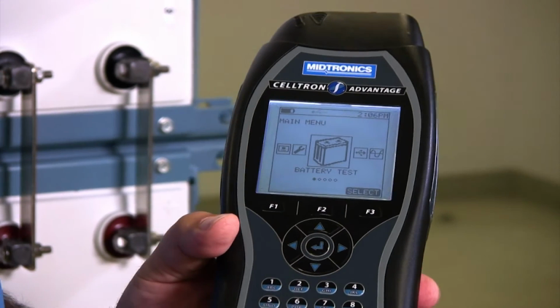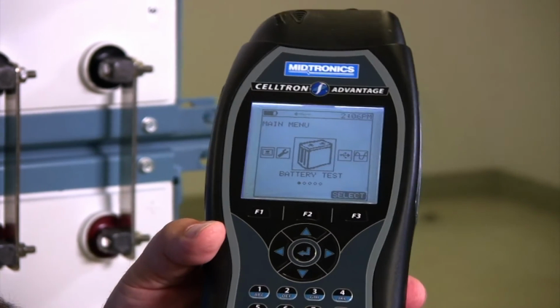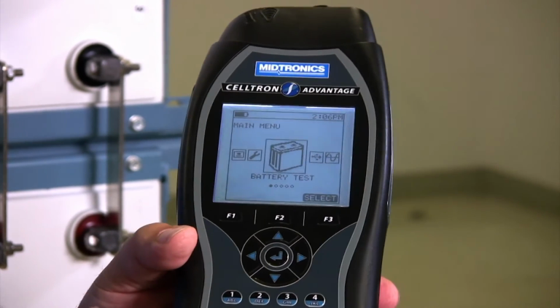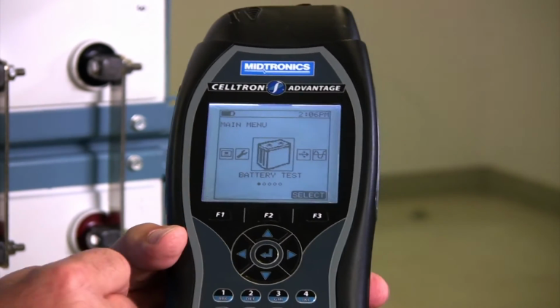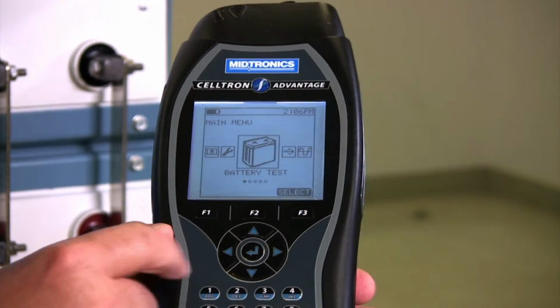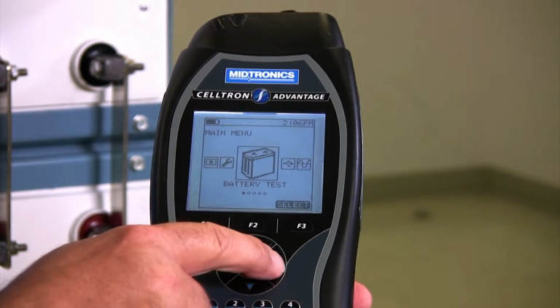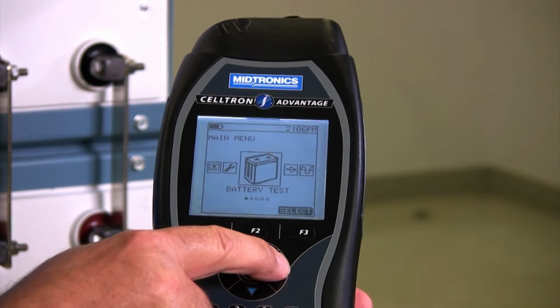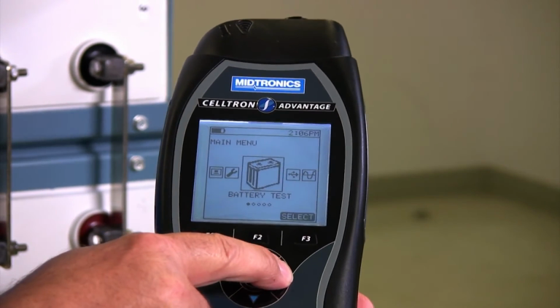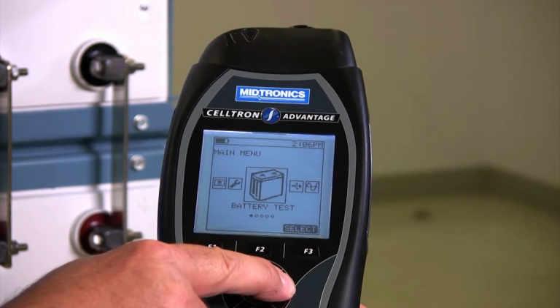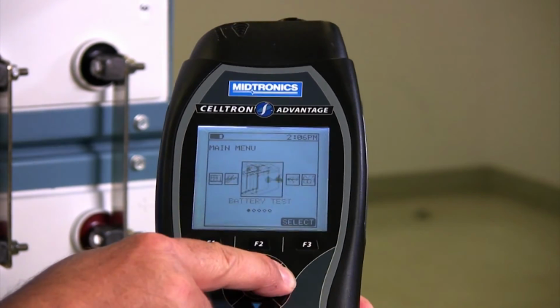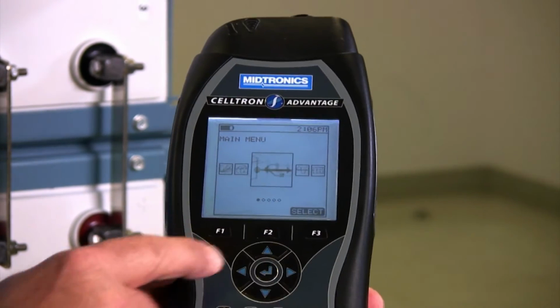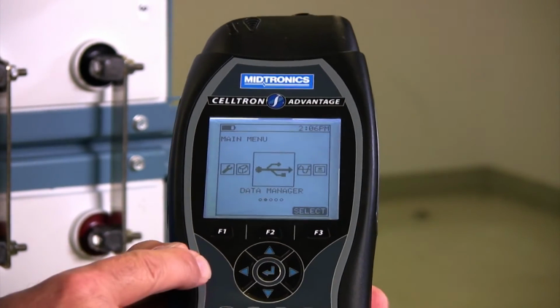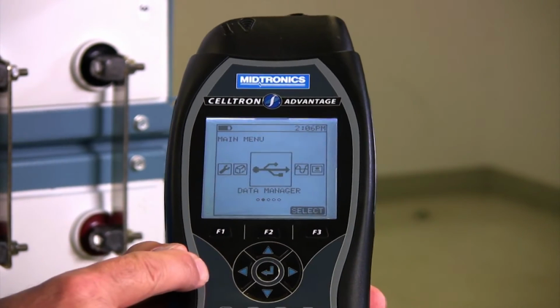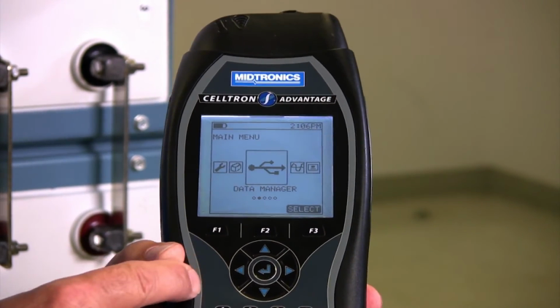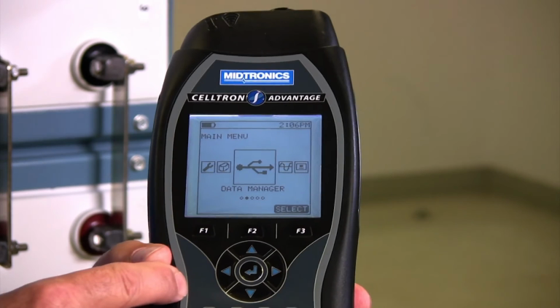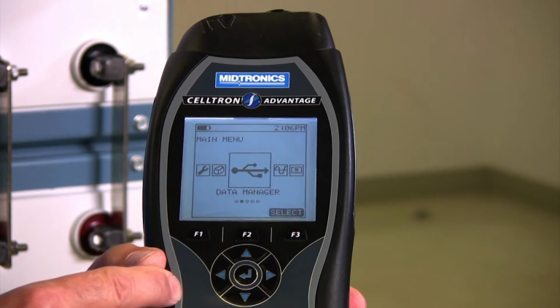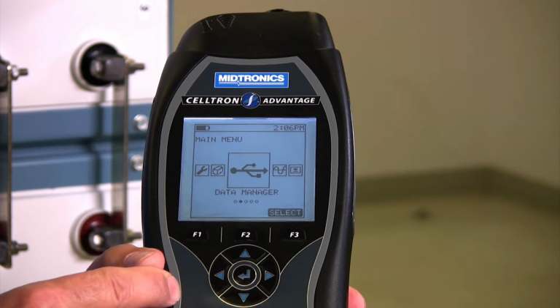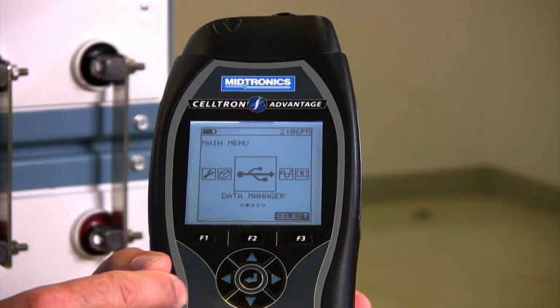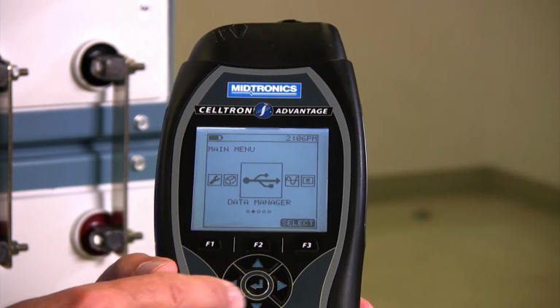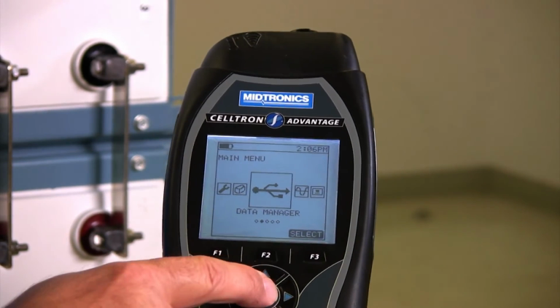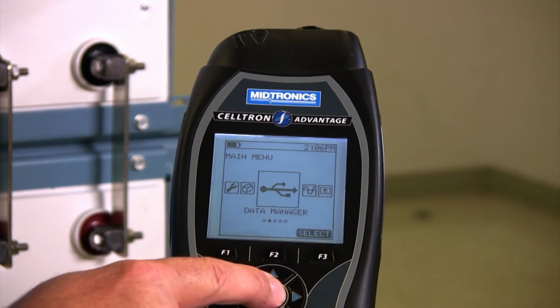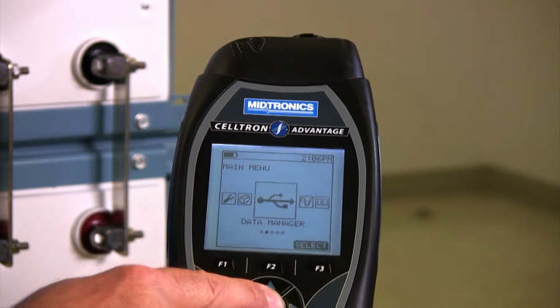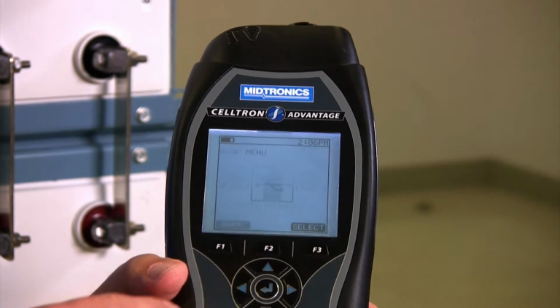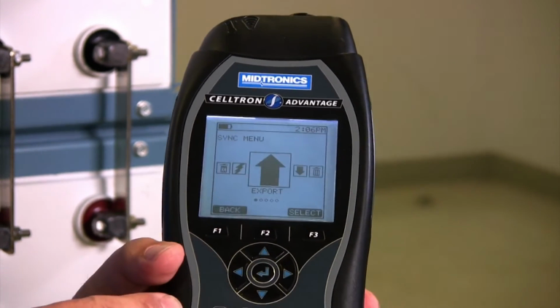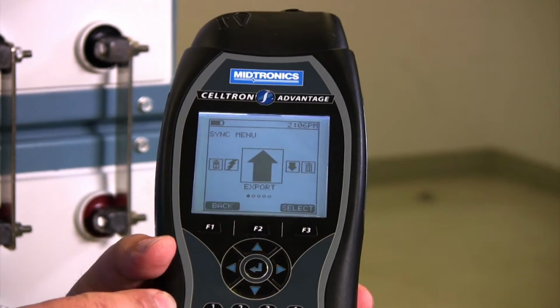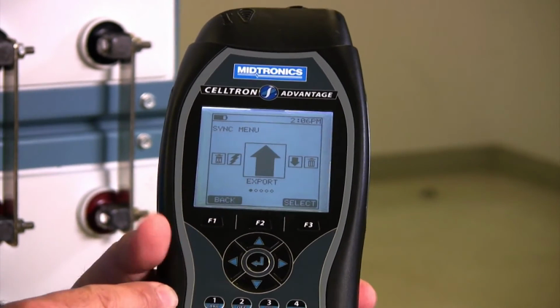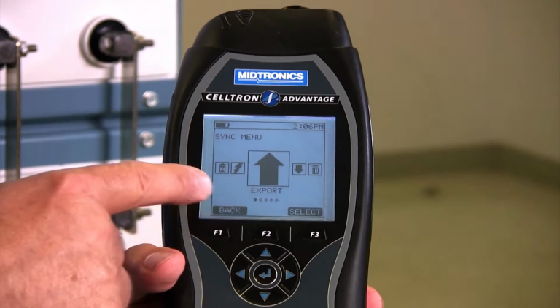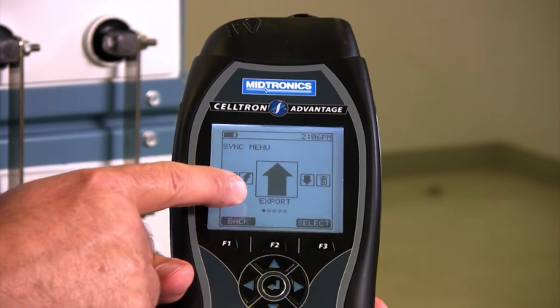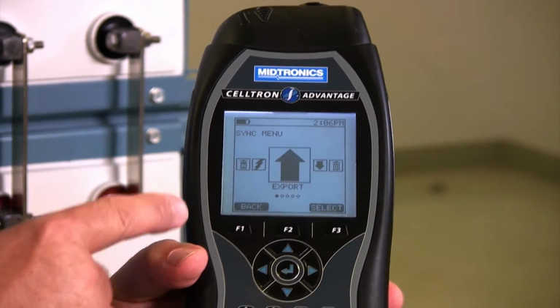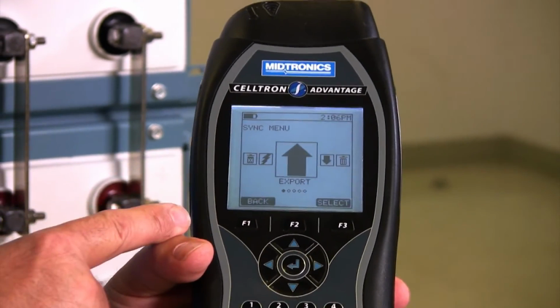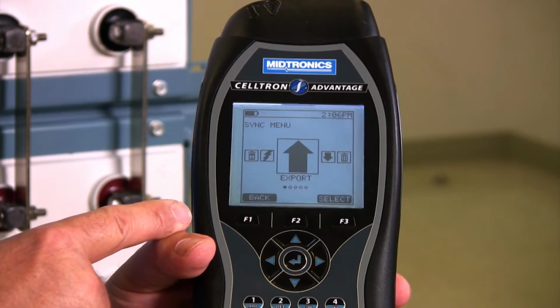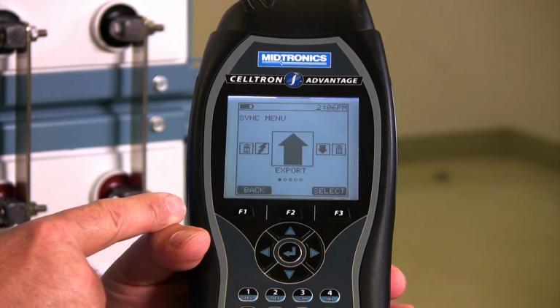Once I get to the main menu screen, I'm going to scroll over to the Data Manager menu and hit enter. Now I have the export function.